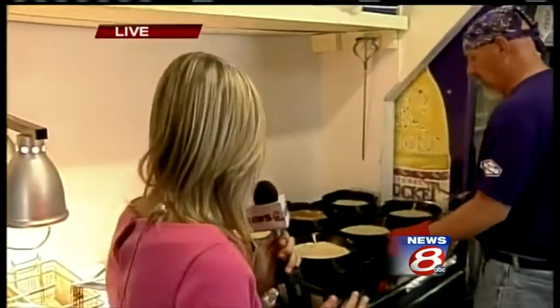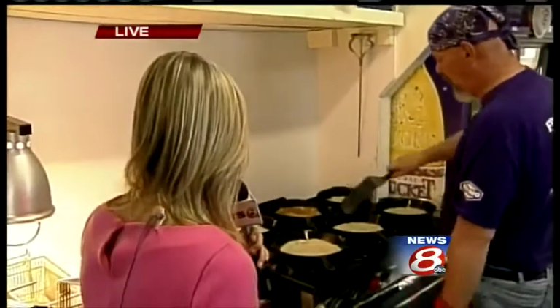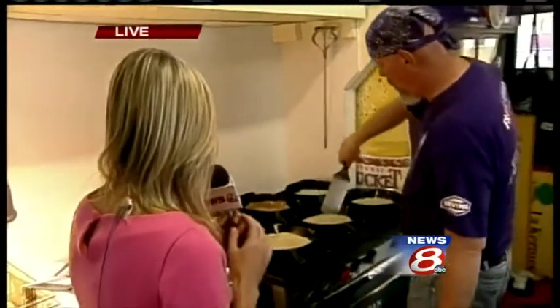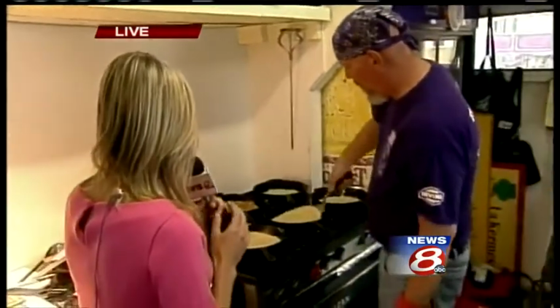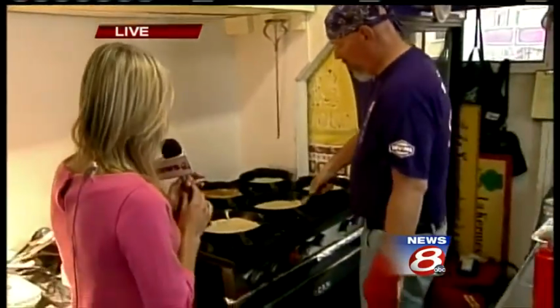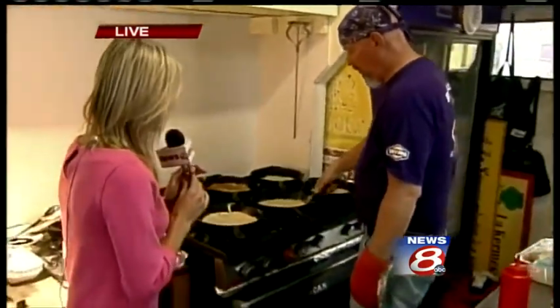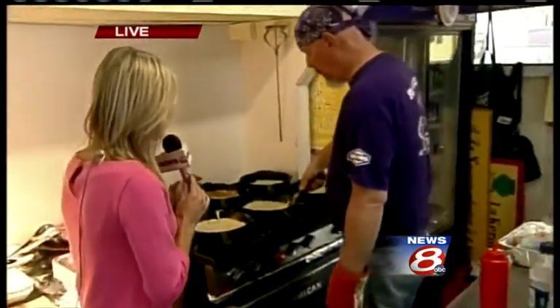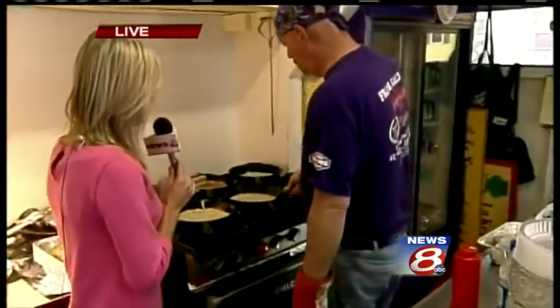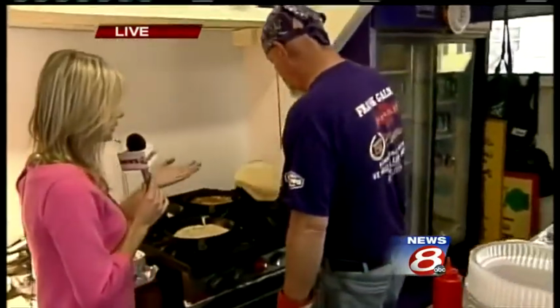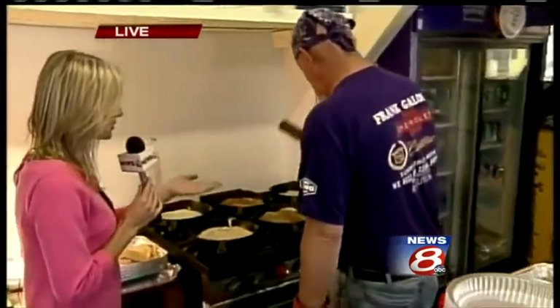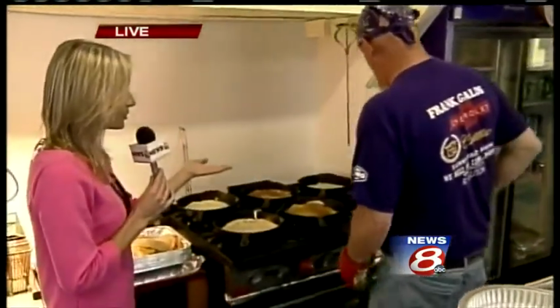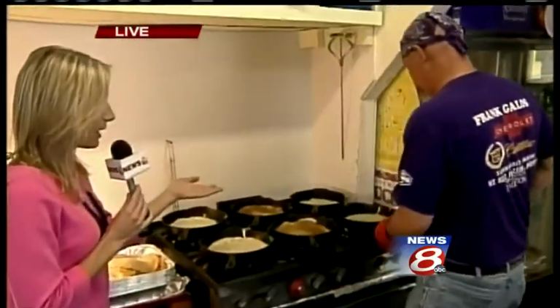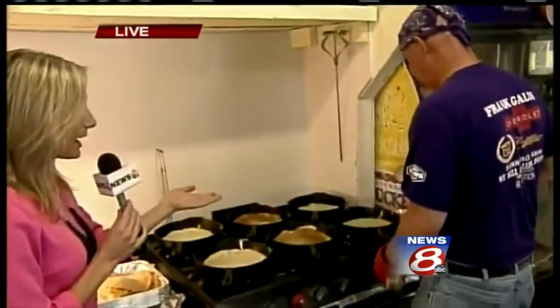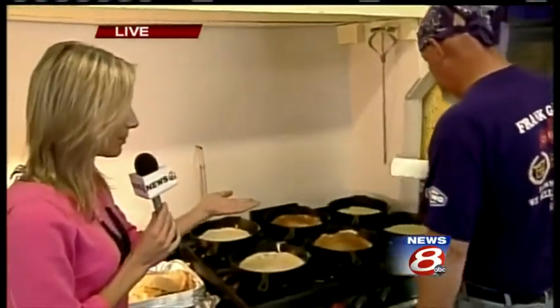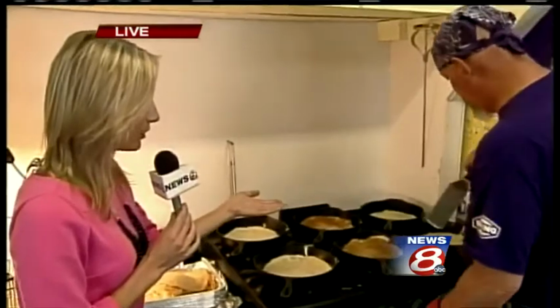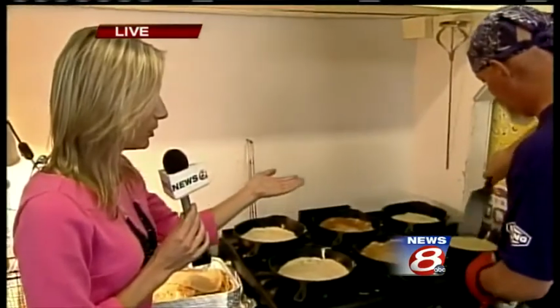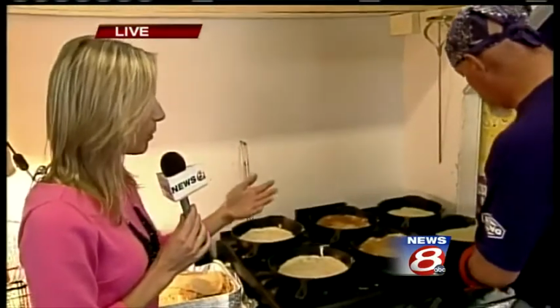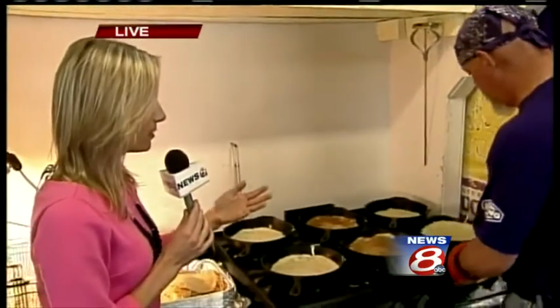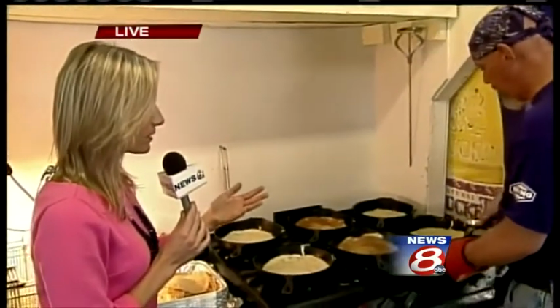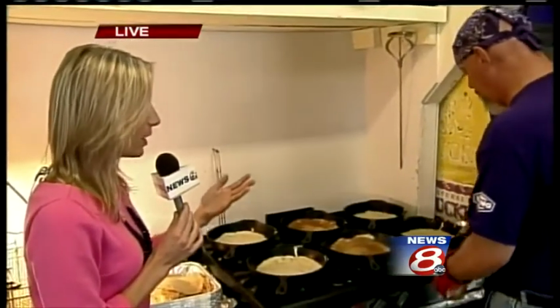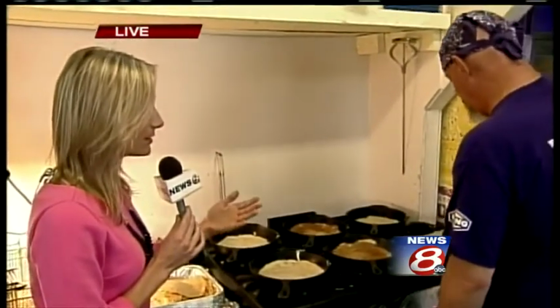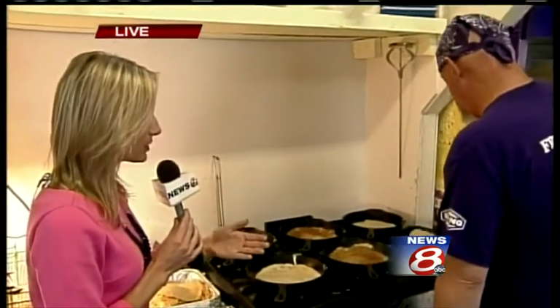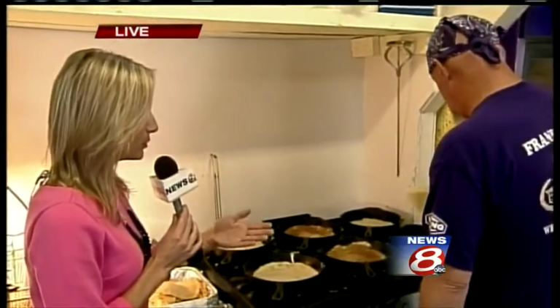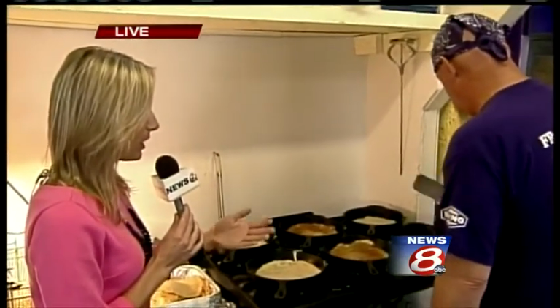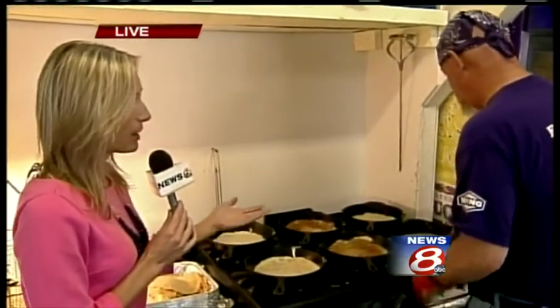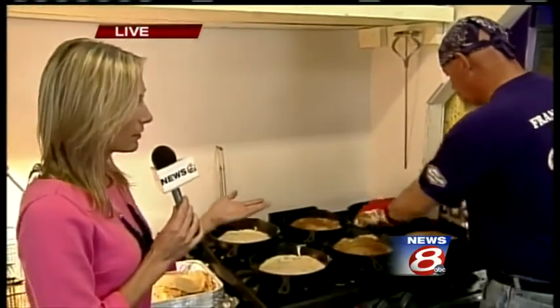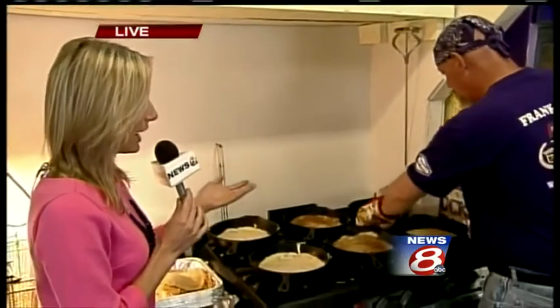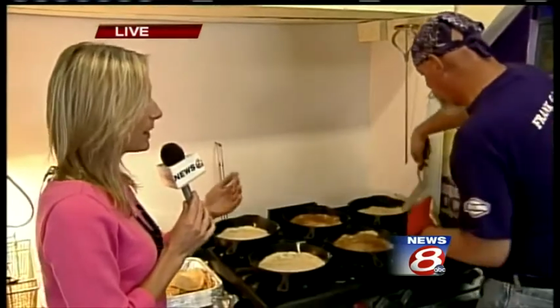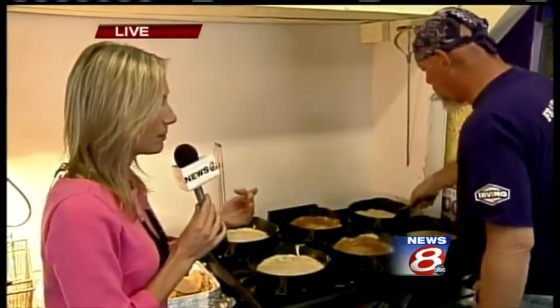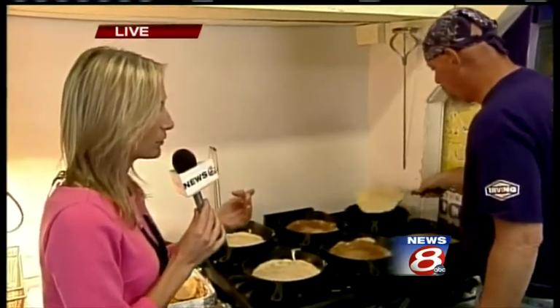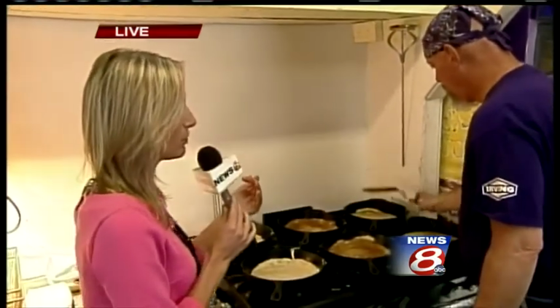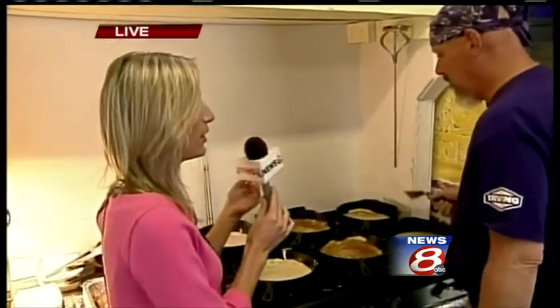Now, Guy, we were talking about it a little bit earlier — it looks similar to a pancake batter when you pour it on the pan. So what is the difference between a crepe batter and a pancake batter, for those who may not know?